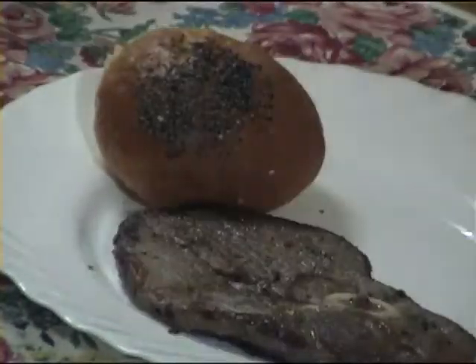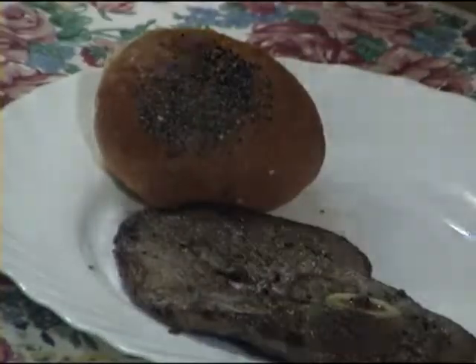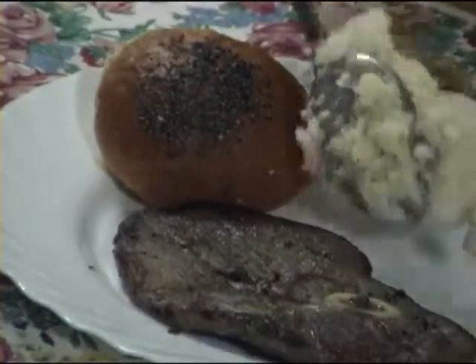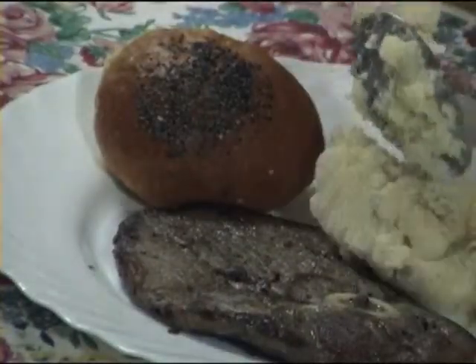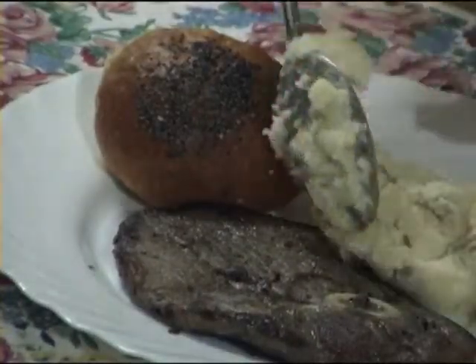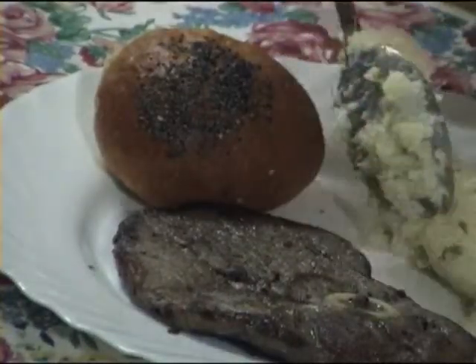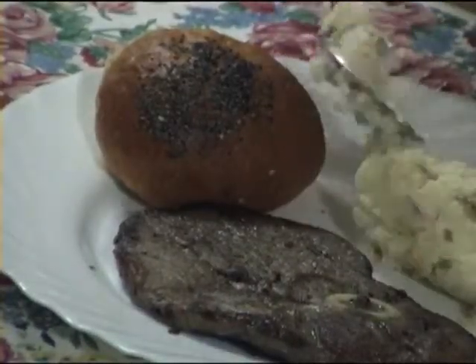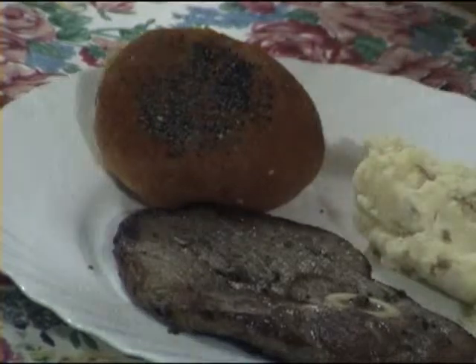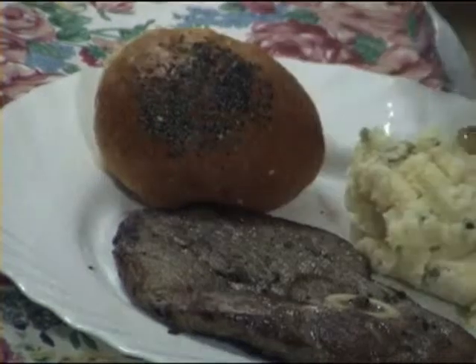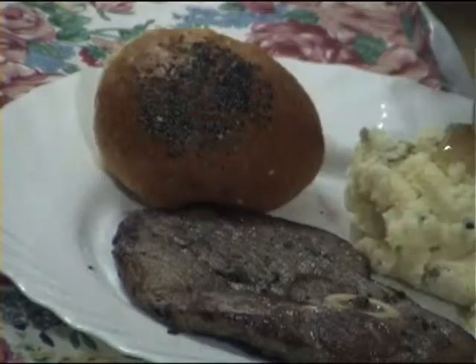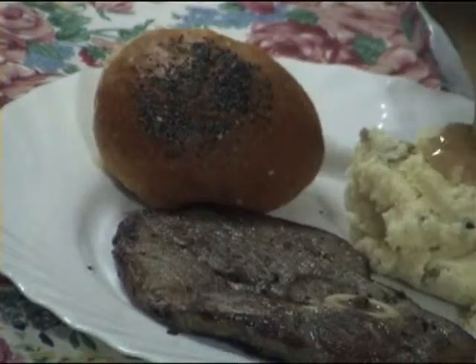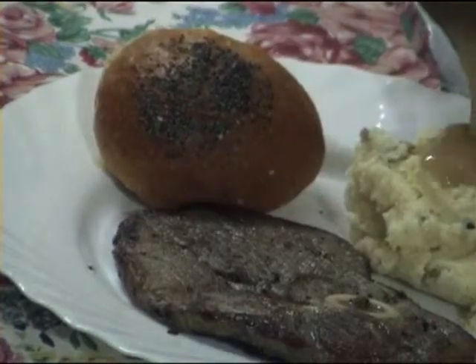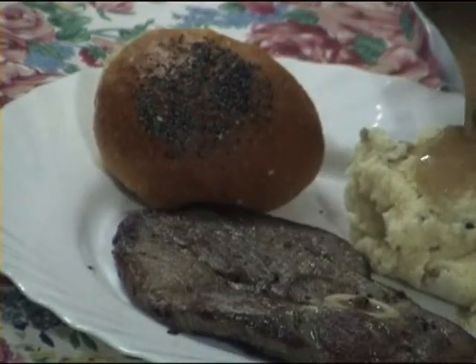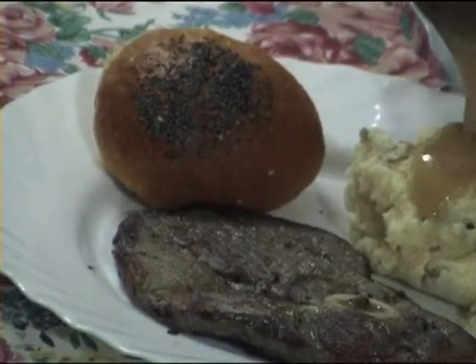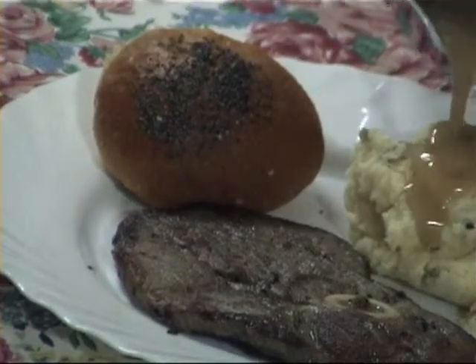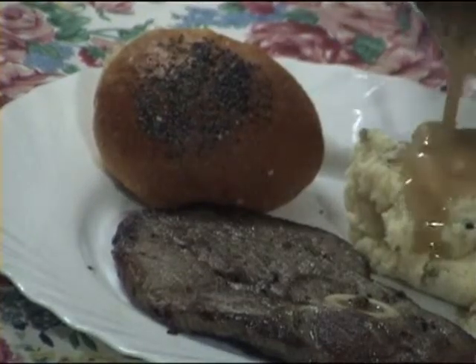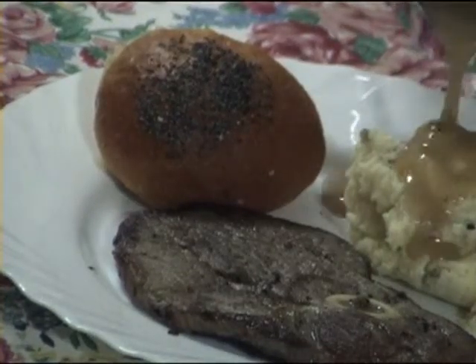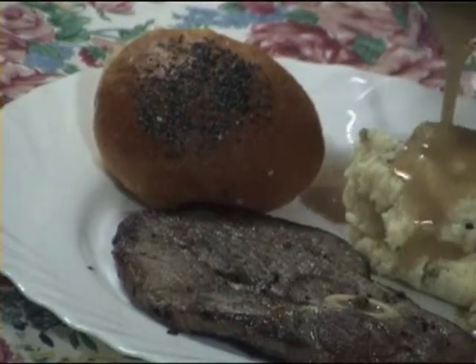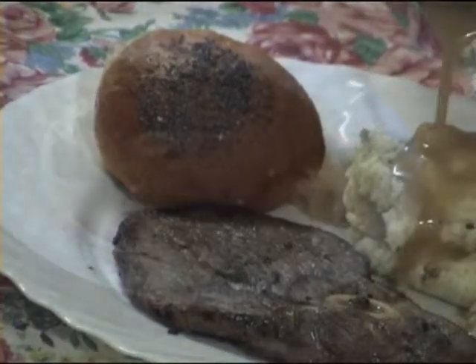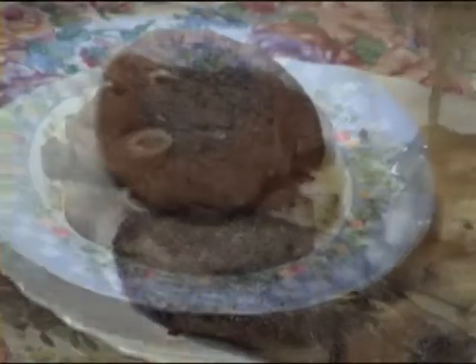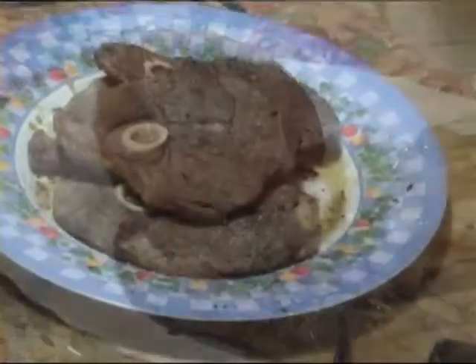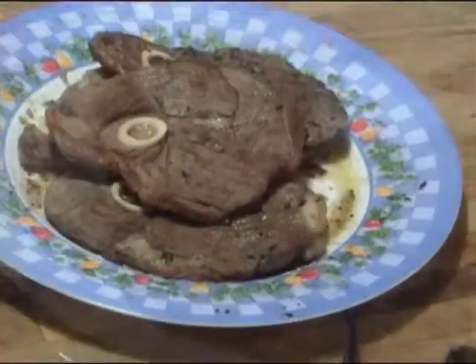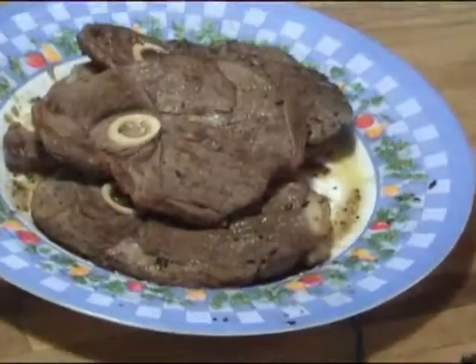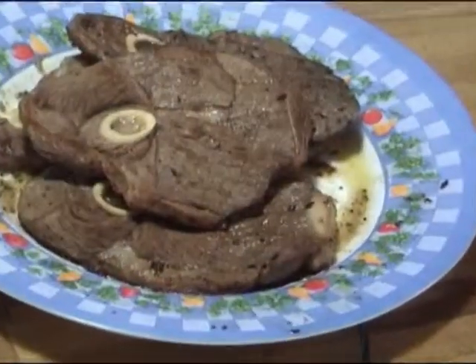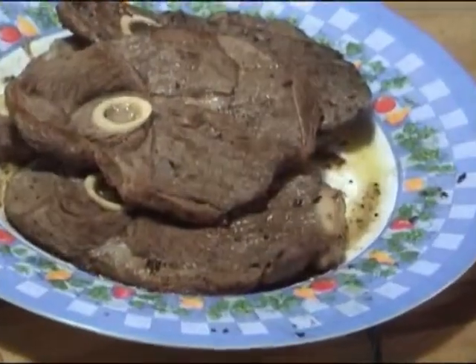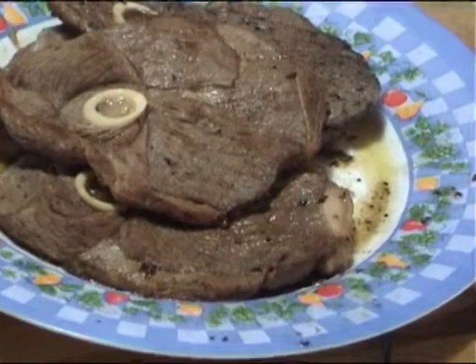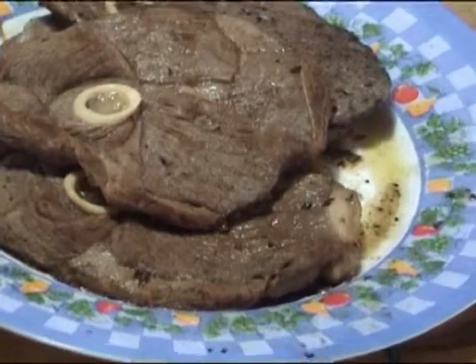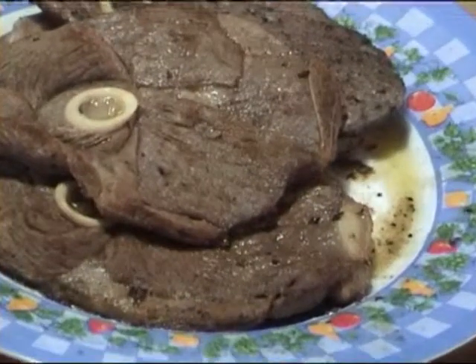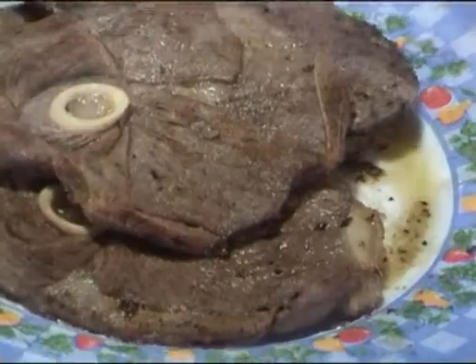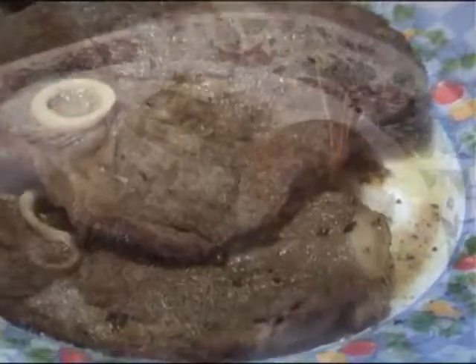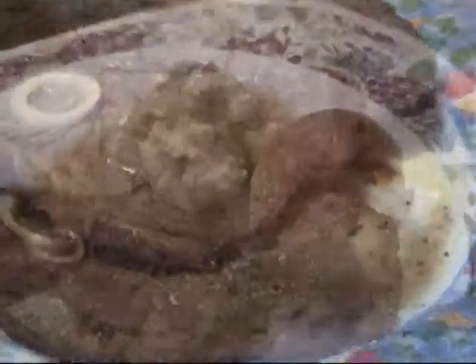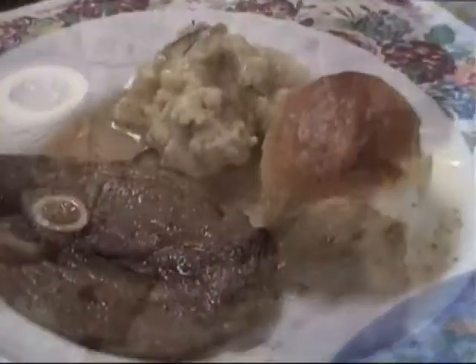Here you can see the lamb chops were served for dinner with some warm buns and the cheesy mashed potatoes with gravy.